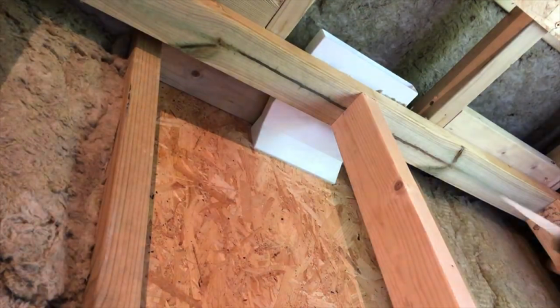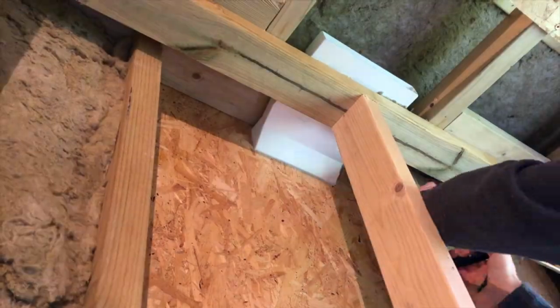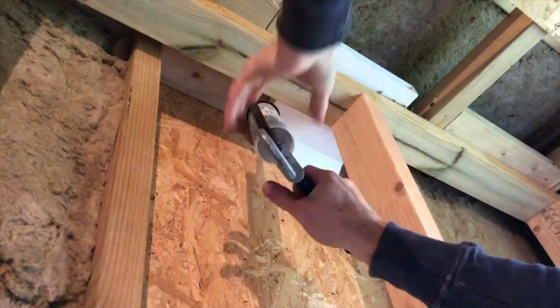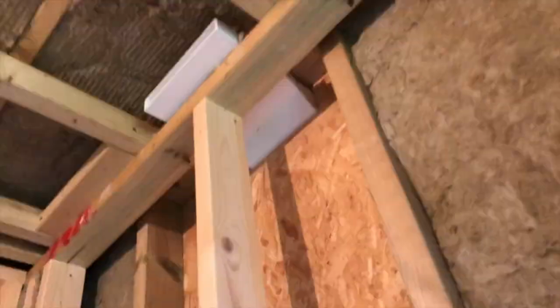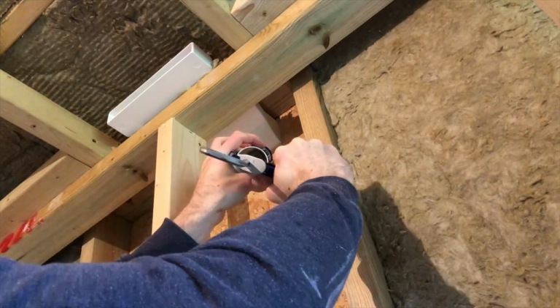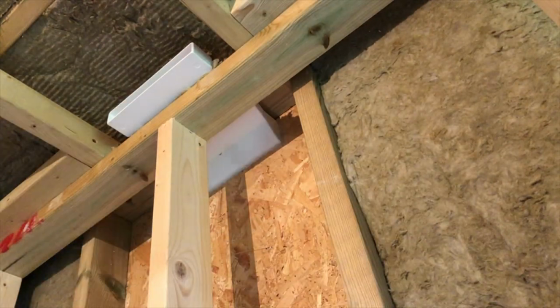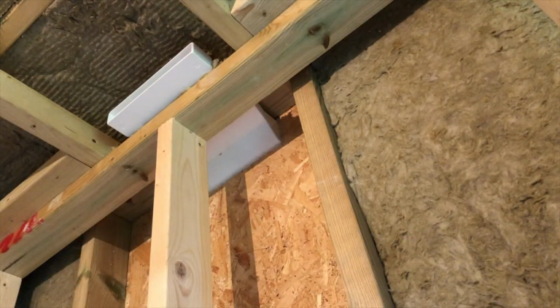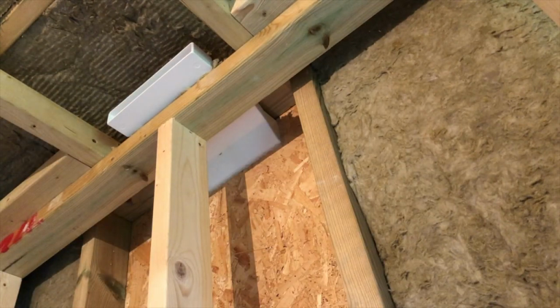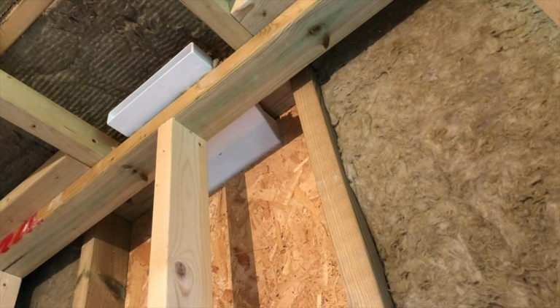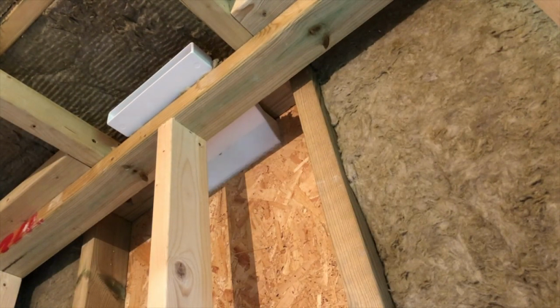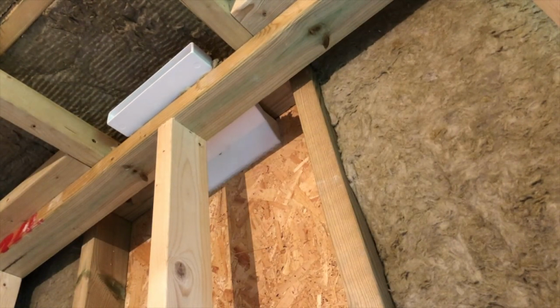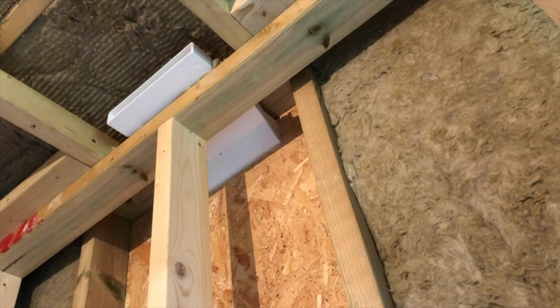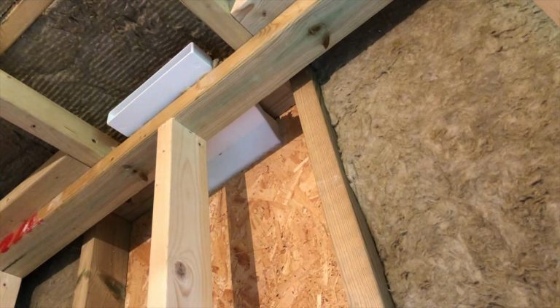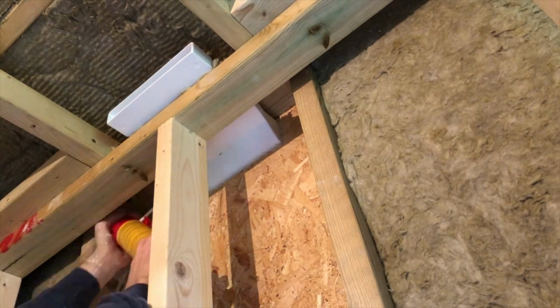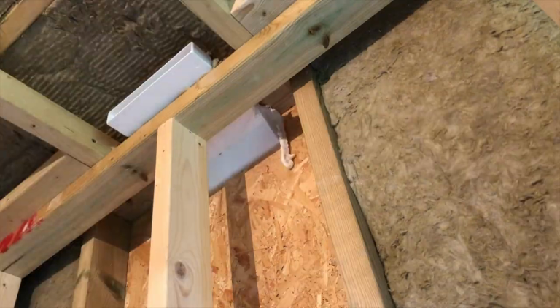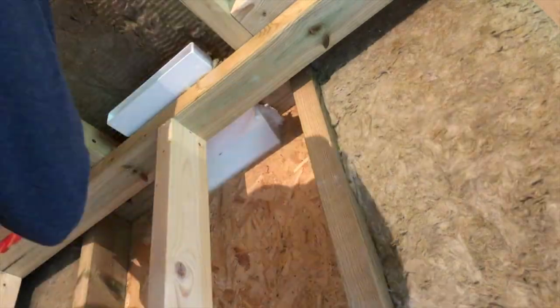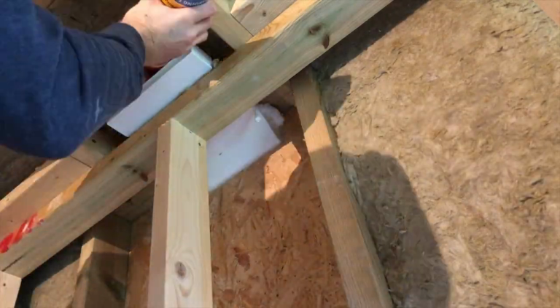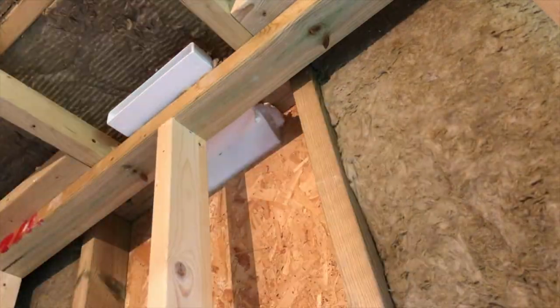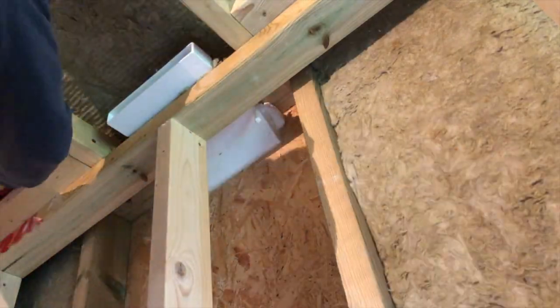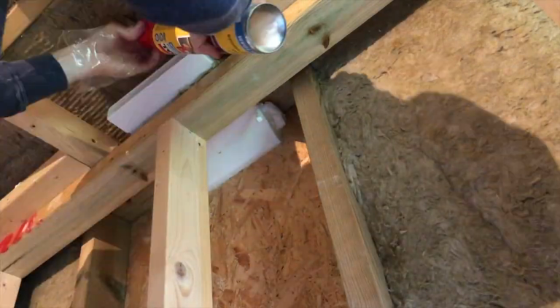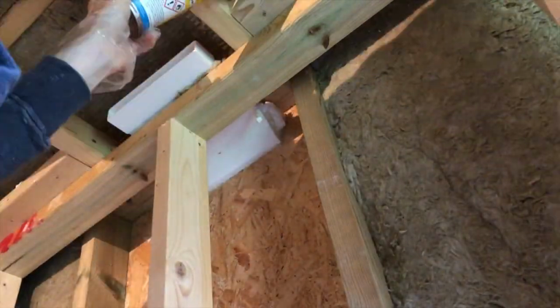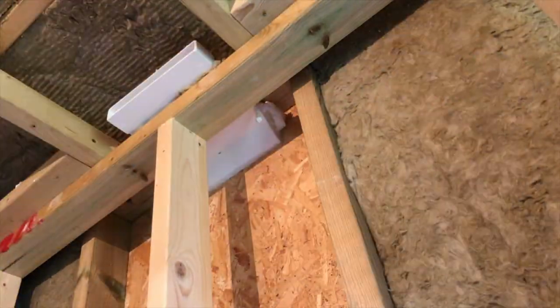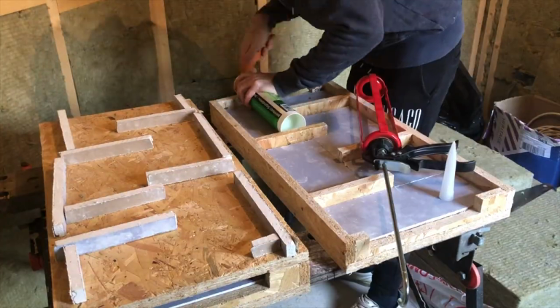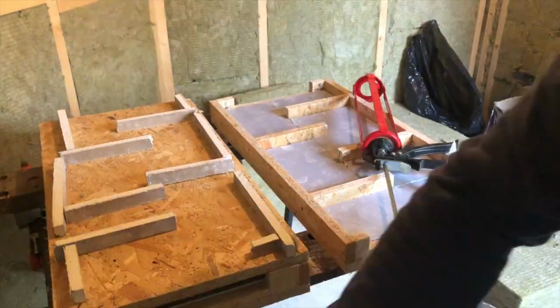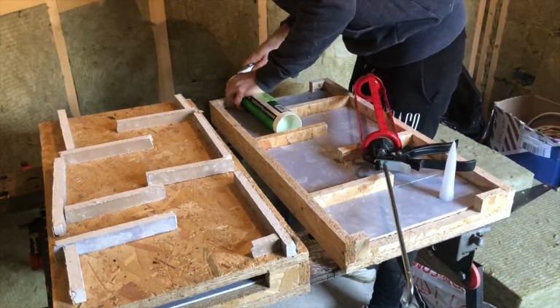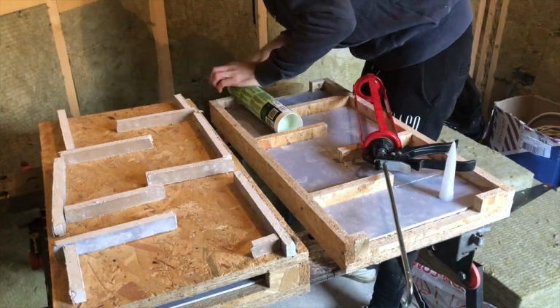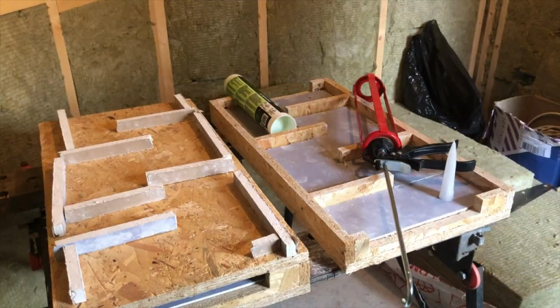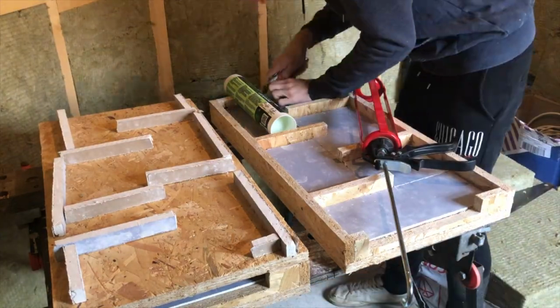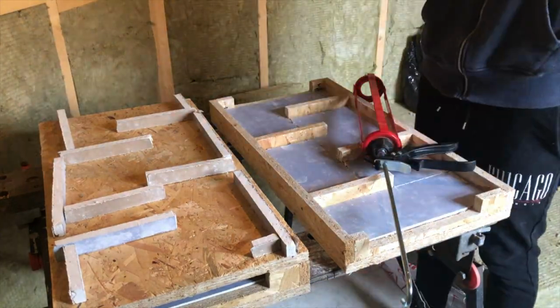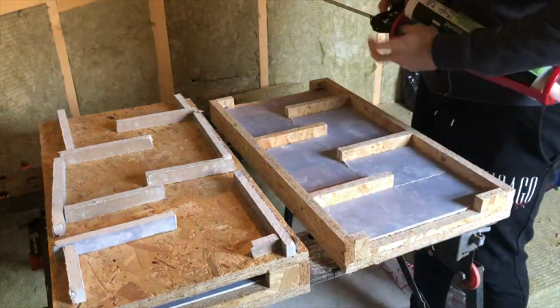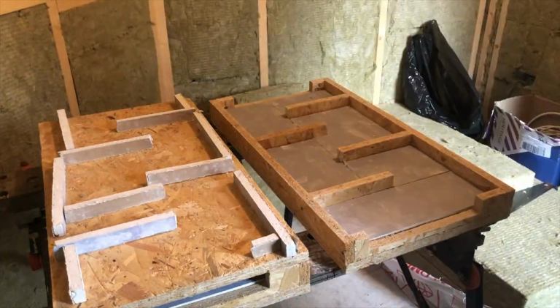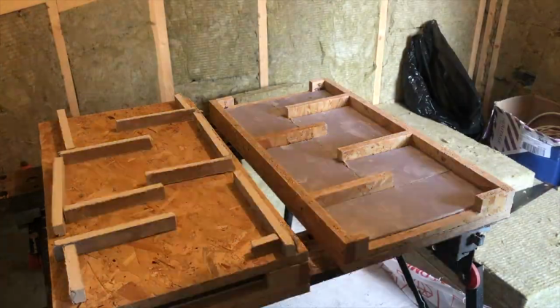Here I use some silicone to seal up the air gap between the box and the cutout, and then I'm also using some expanding foam to help insulate around the gaps where I can't fit any wall insulation in itself.